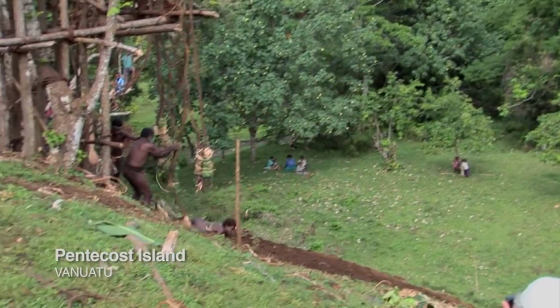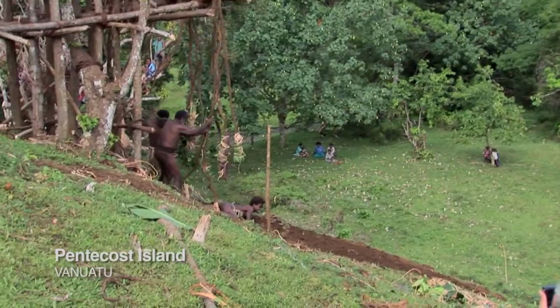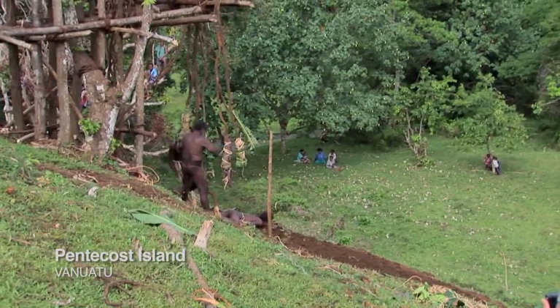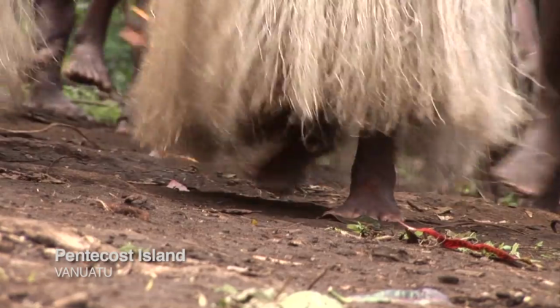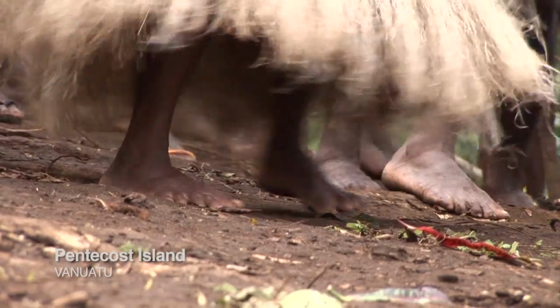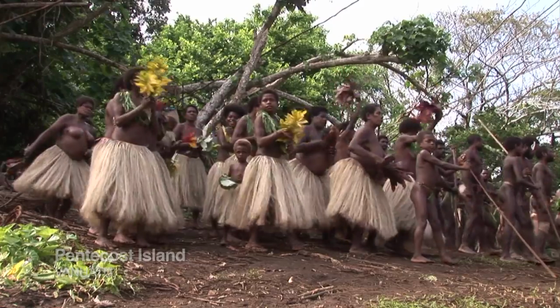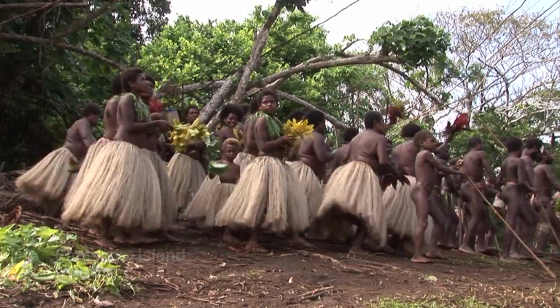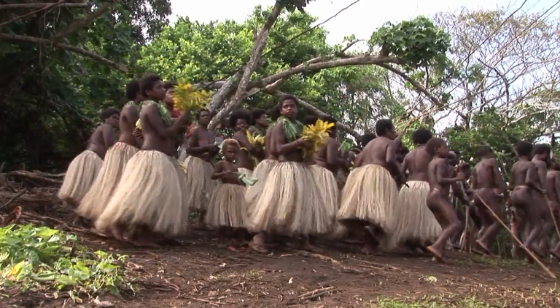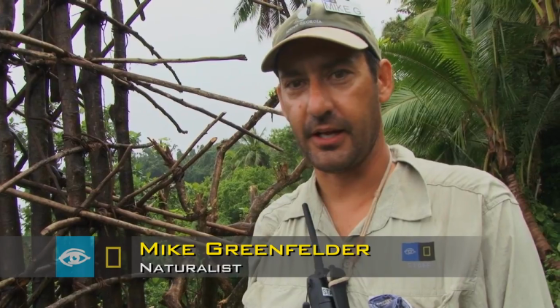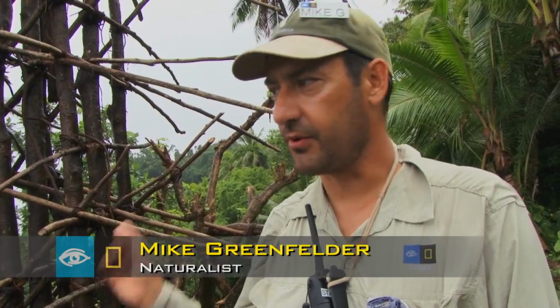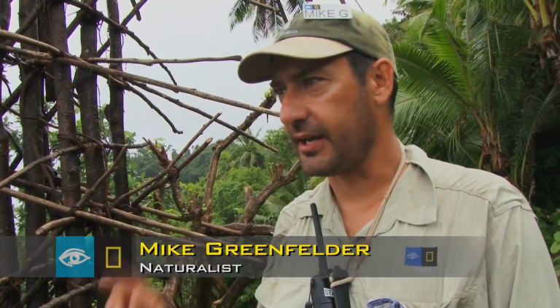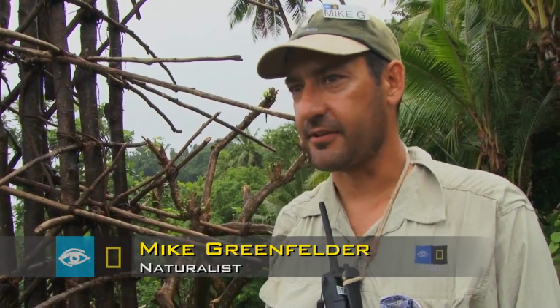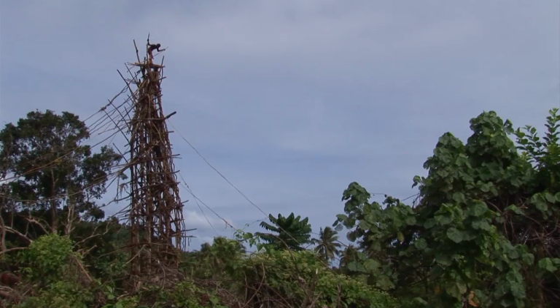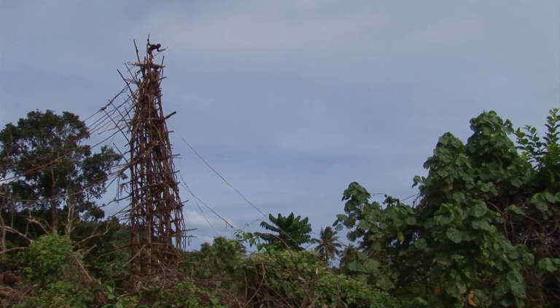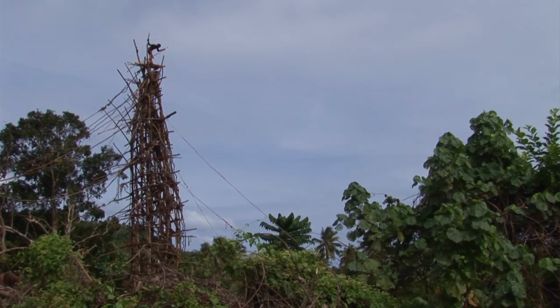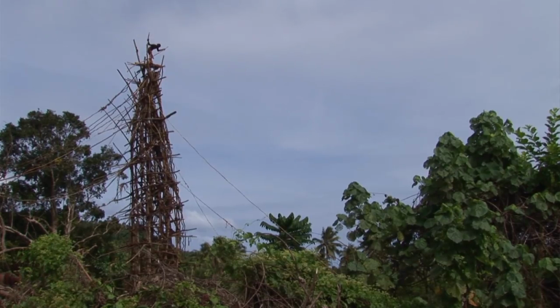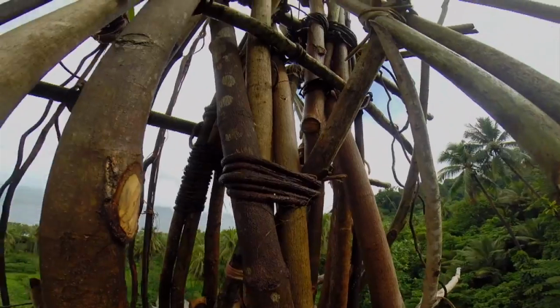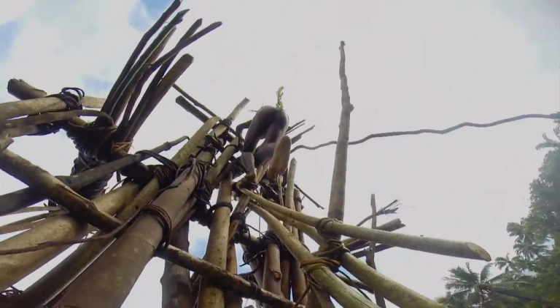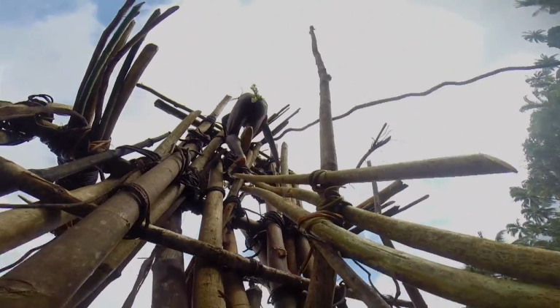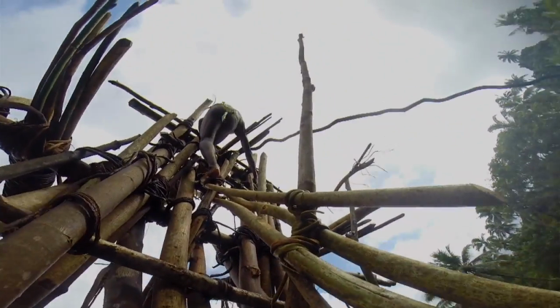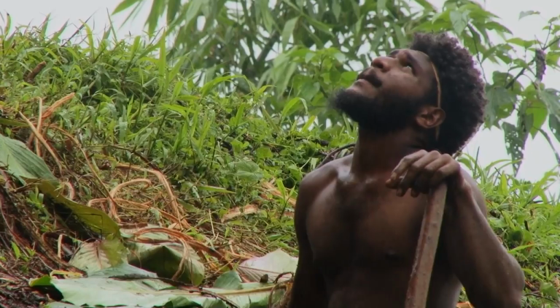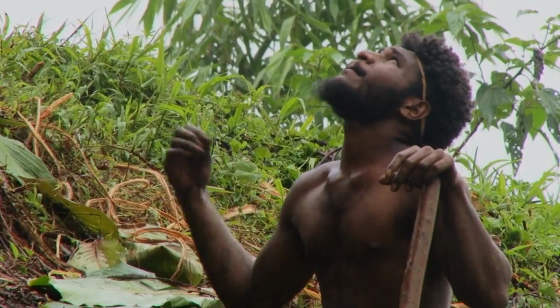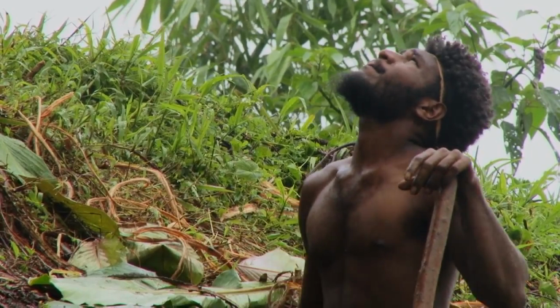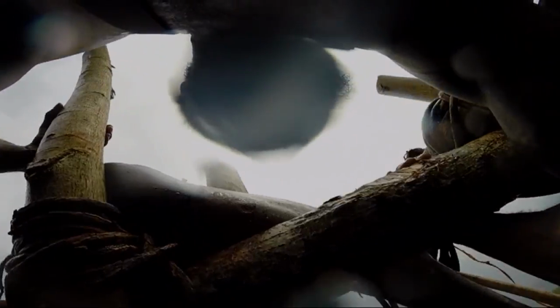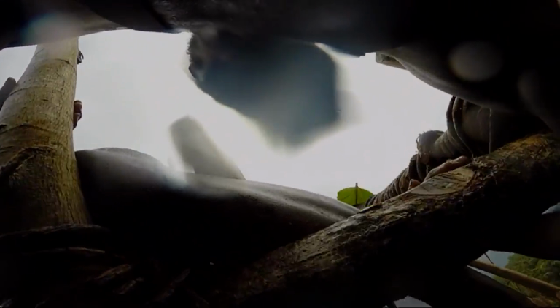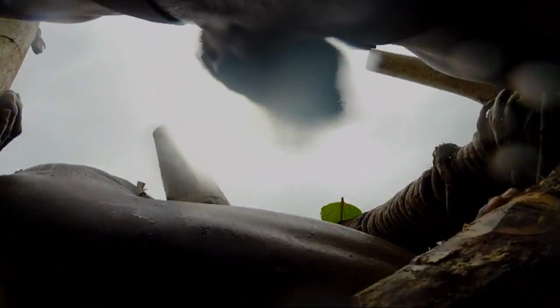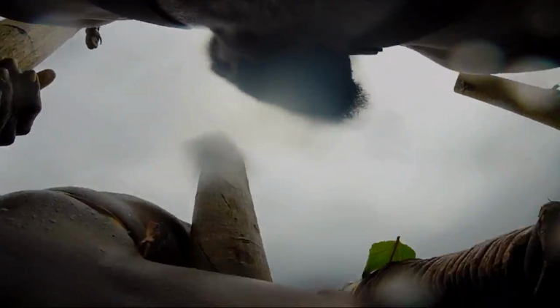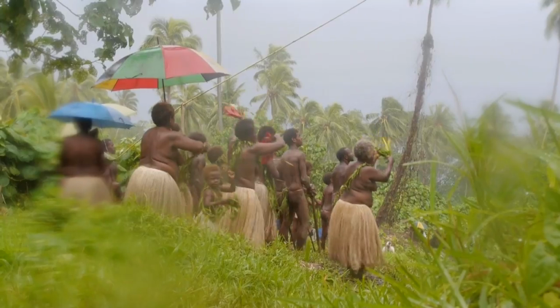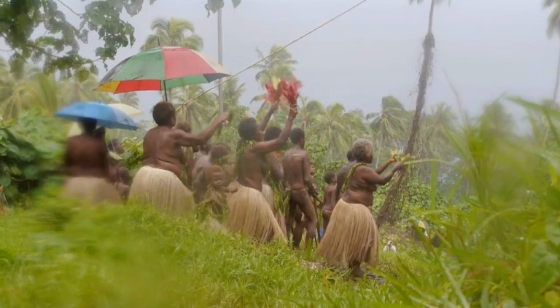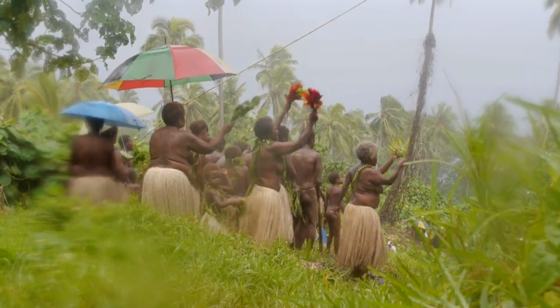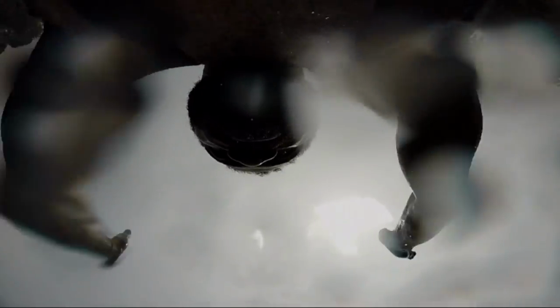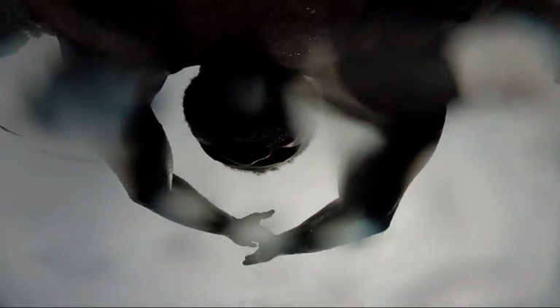We're here on Pentecost Island in Vanuatu at the Land Divers. The camera's going to be up there and we're hopefully going to capture this incredible event. They're going to tie vines to their ankles and jump off, and we're going to hopefully capture it all.